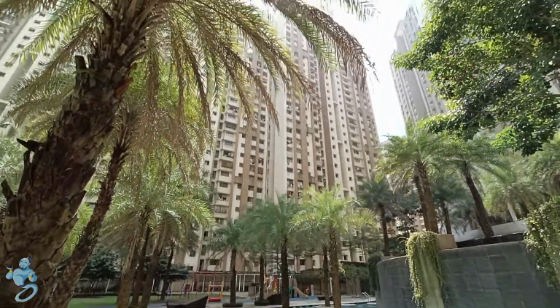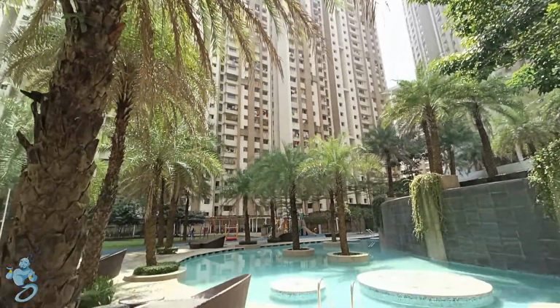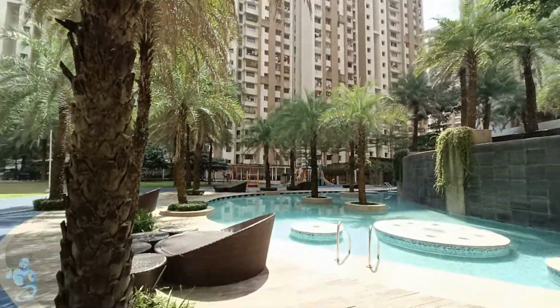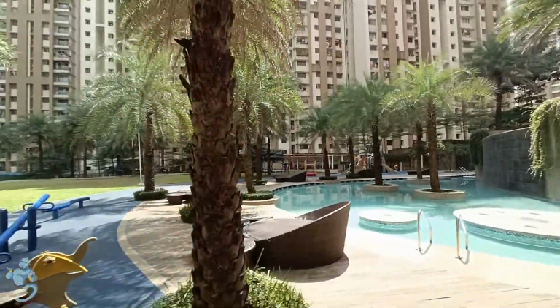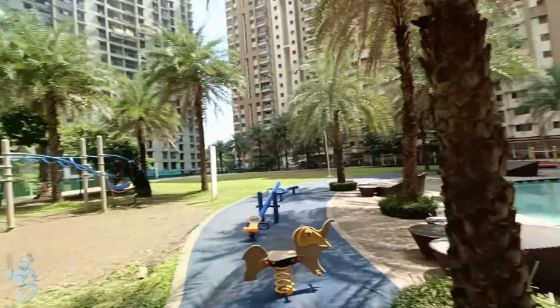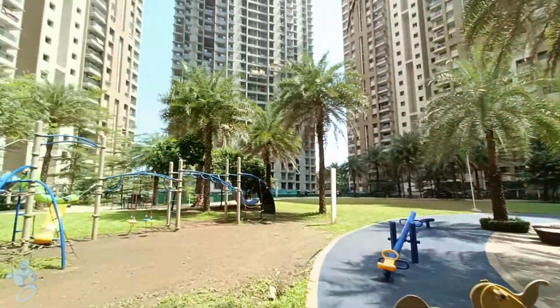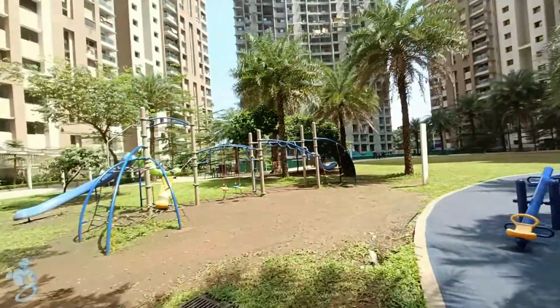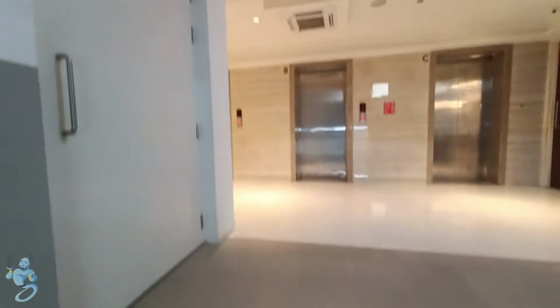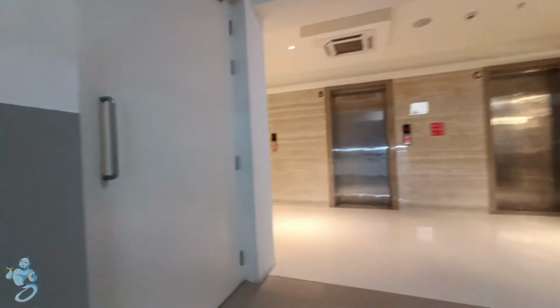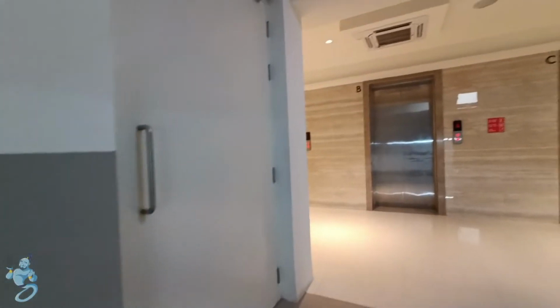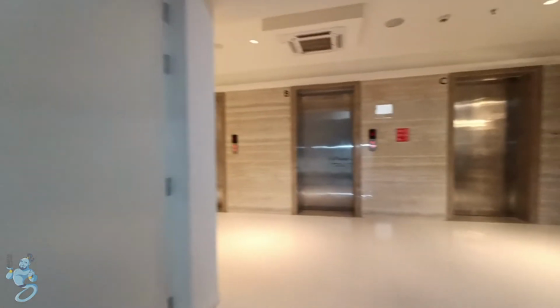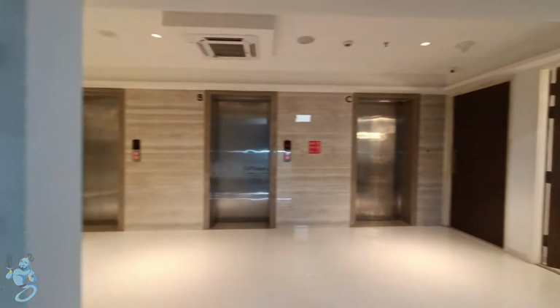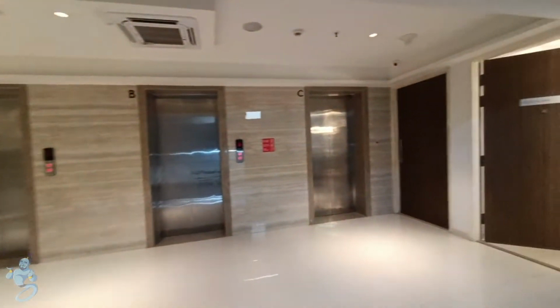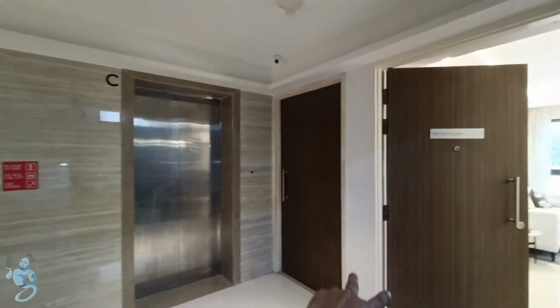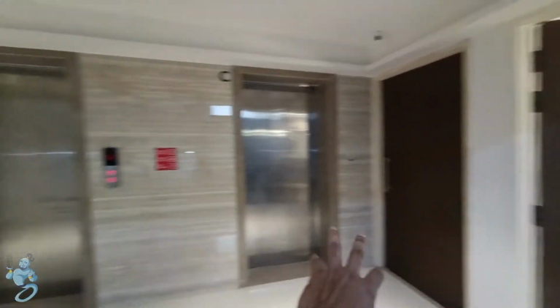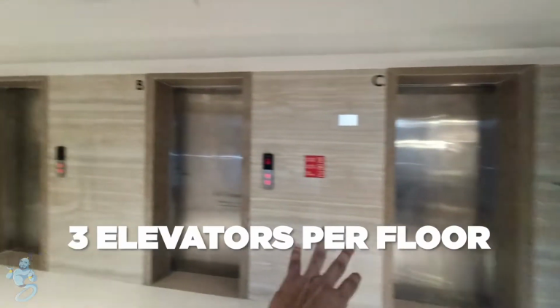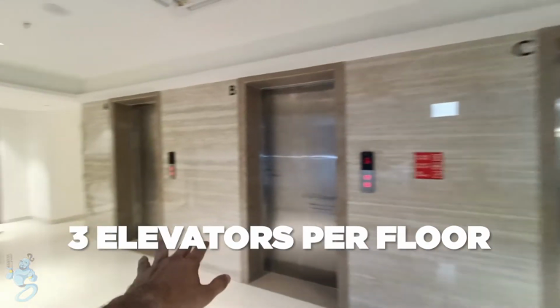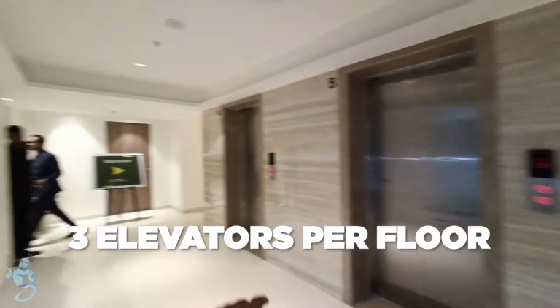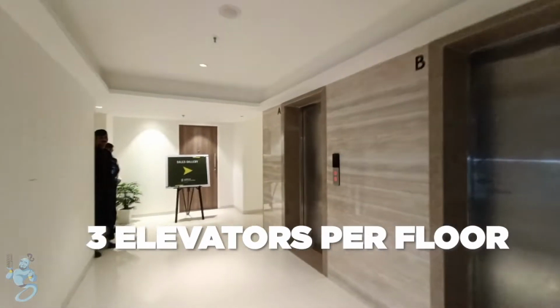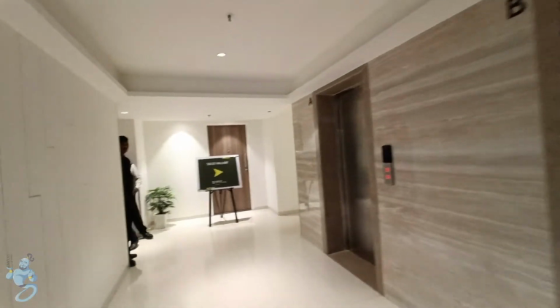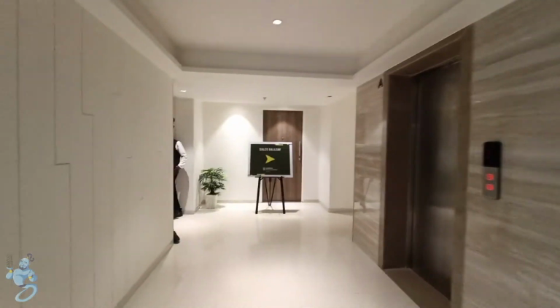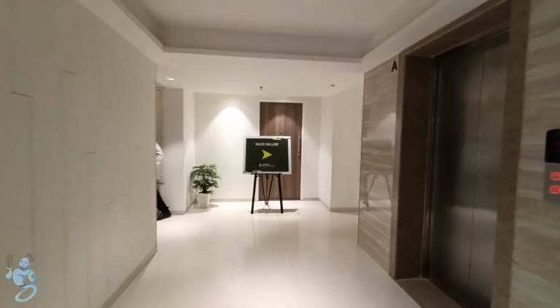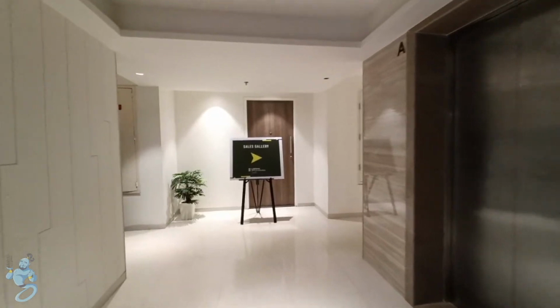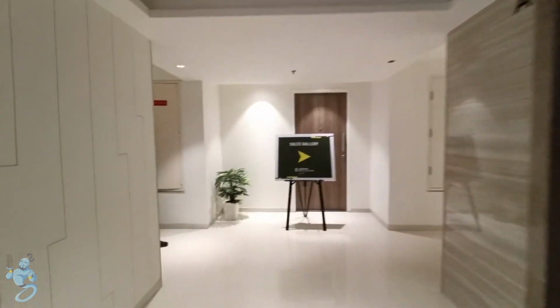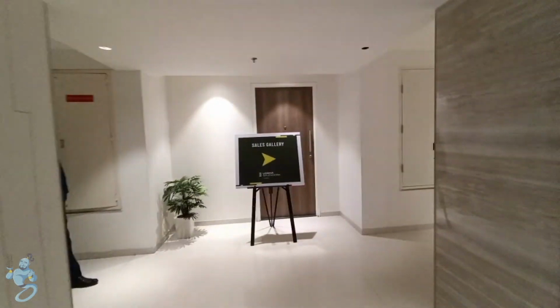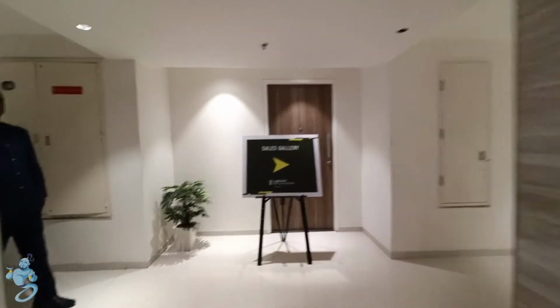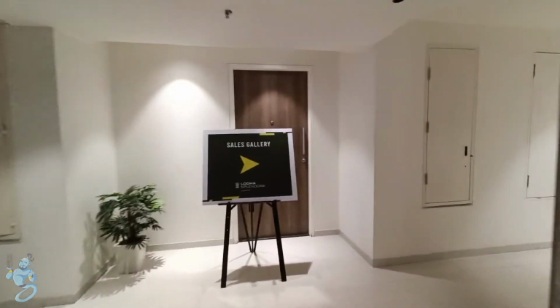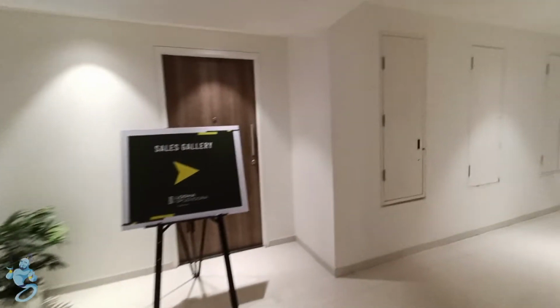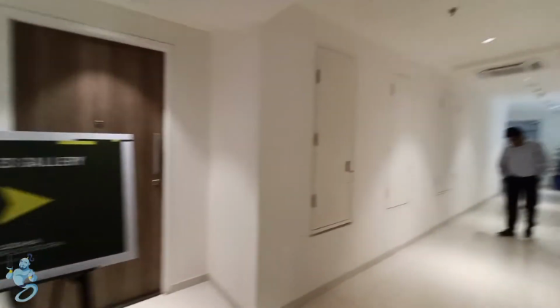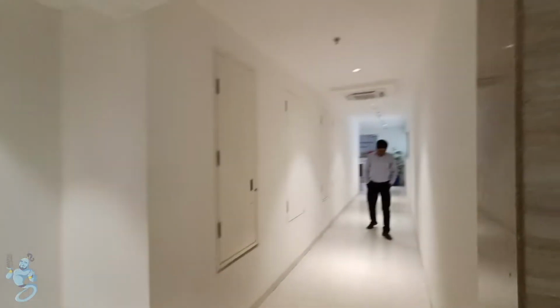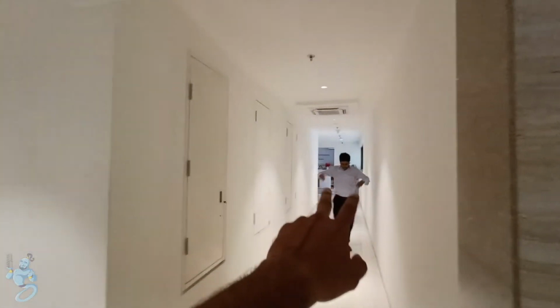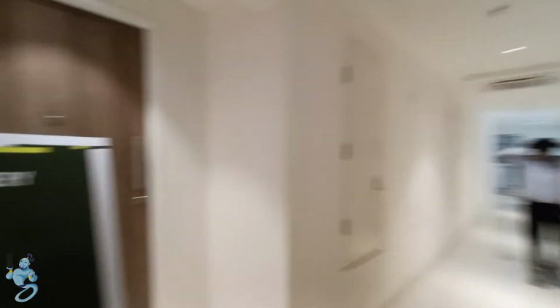We also have a good swimming pool right between the complex, and as we step inside the building we have two apartments on the right and three elevators right over here on every floor. As we move forward we have two apartments on the right and two apartments on the left.